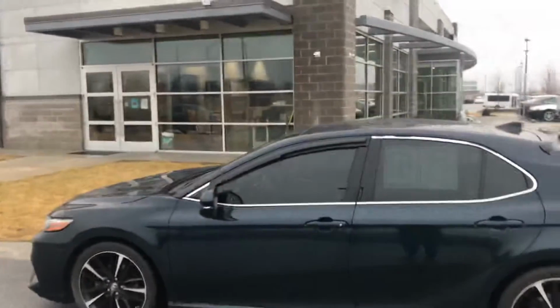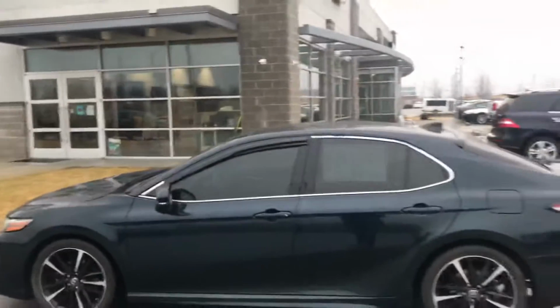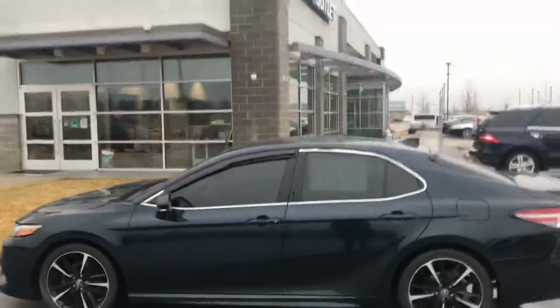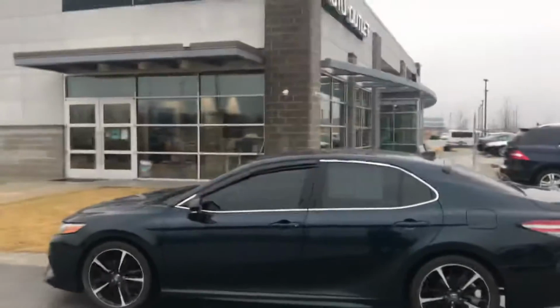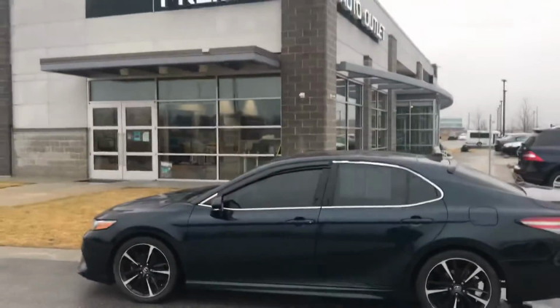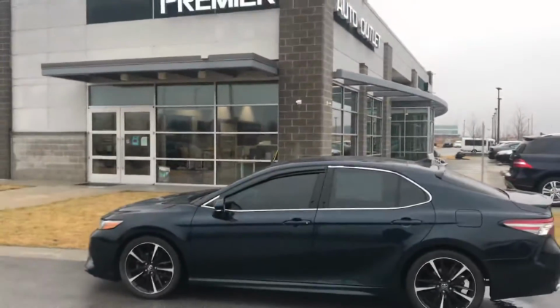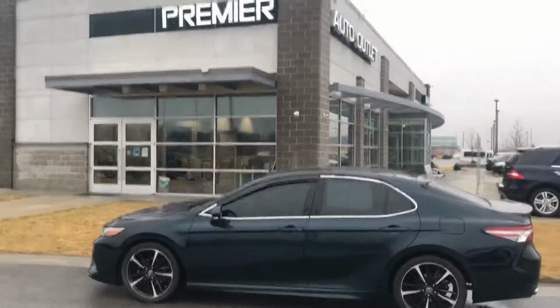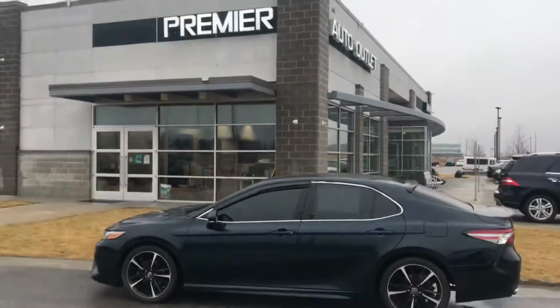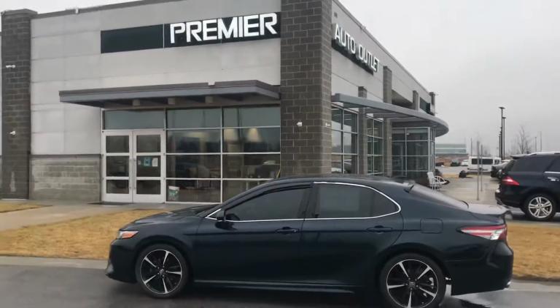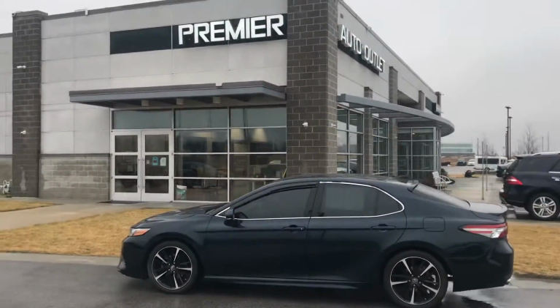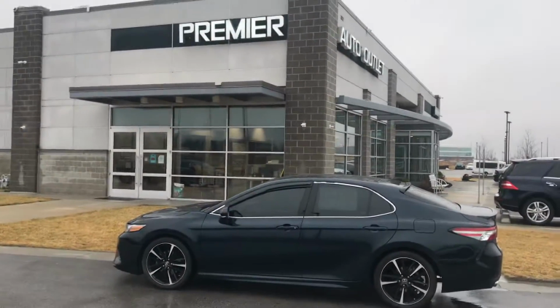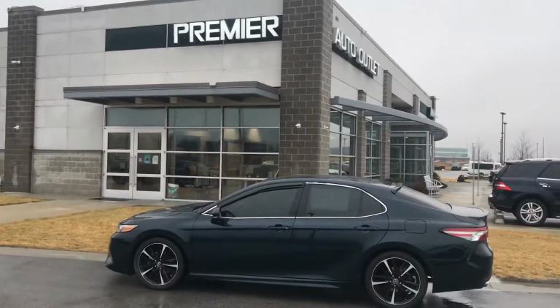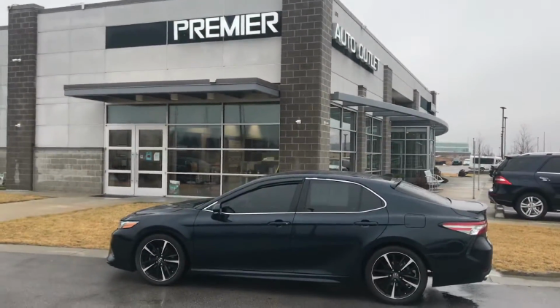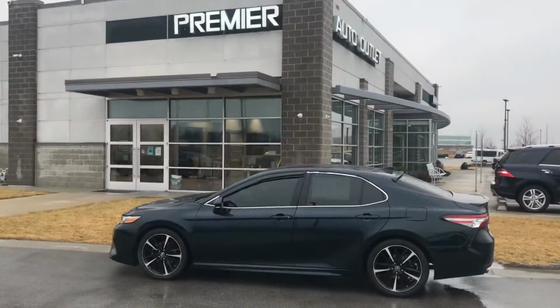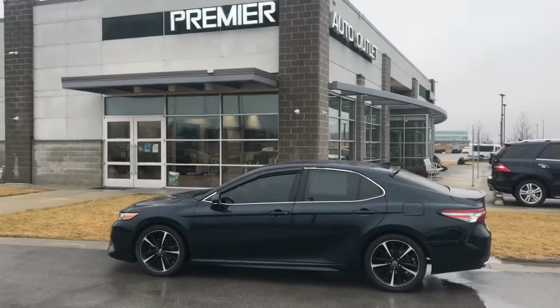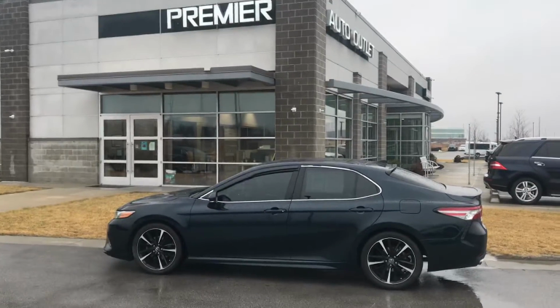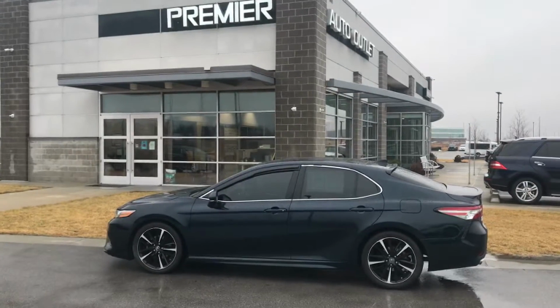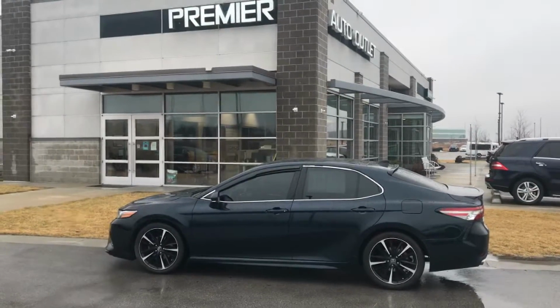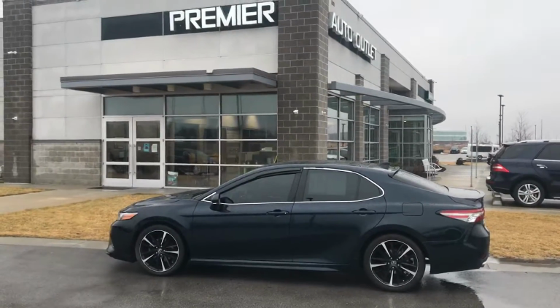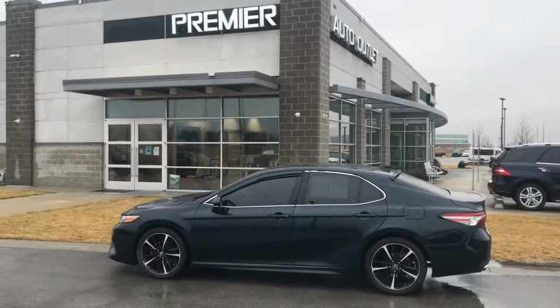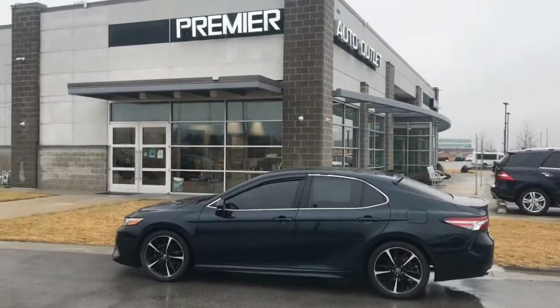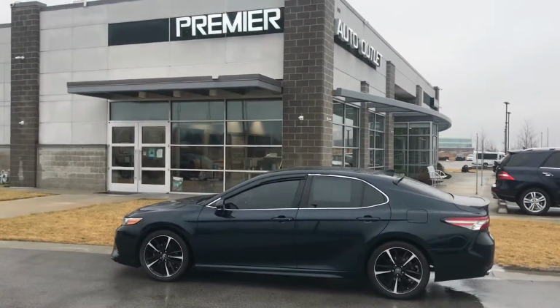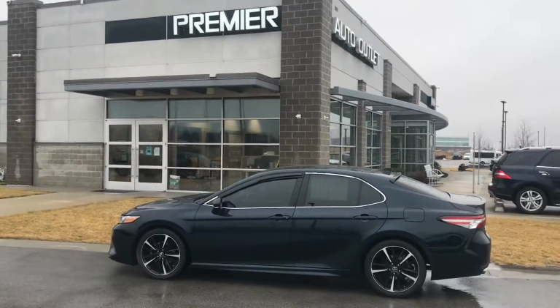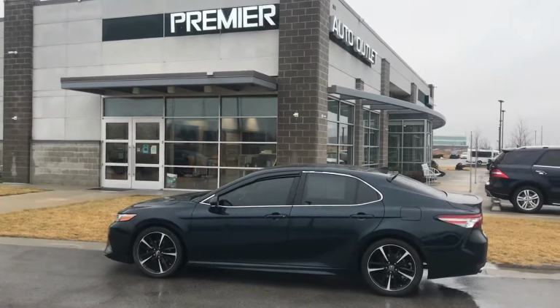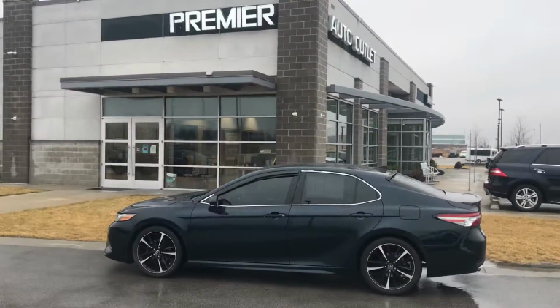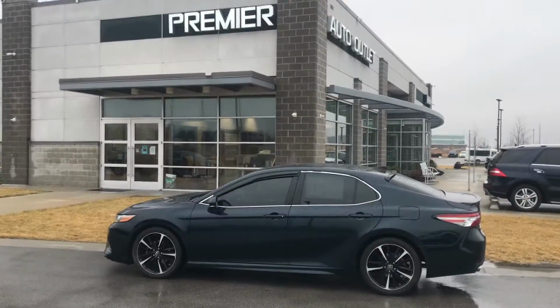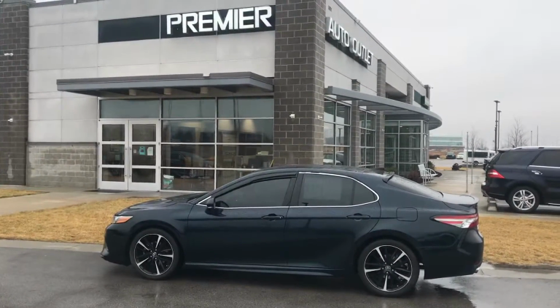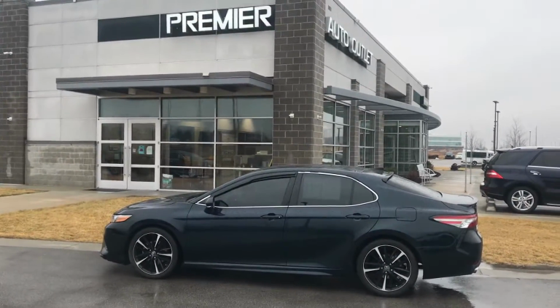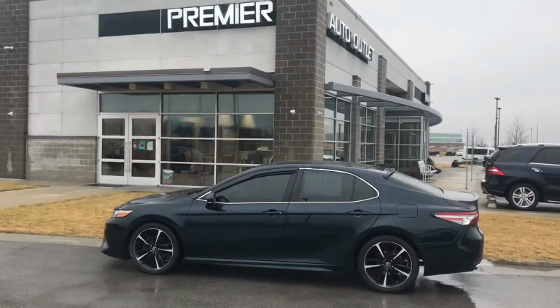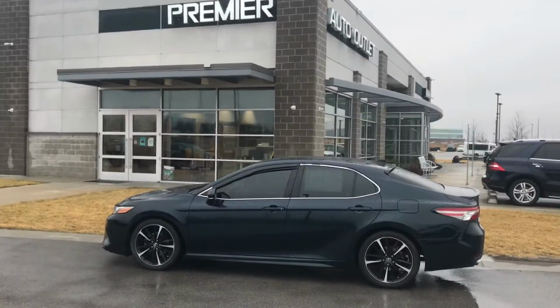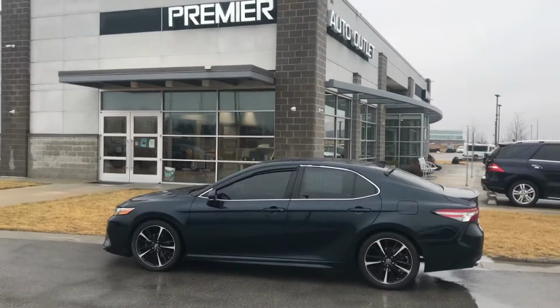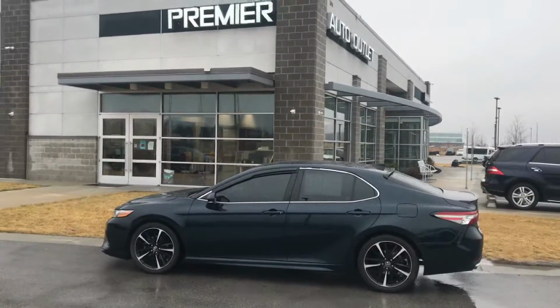So don't hesitate to give me a call. My name is Scott from Premier Auto Outlet. If you give me a call back, my number is 943-940-8801. Looking forward to hearing back from you.